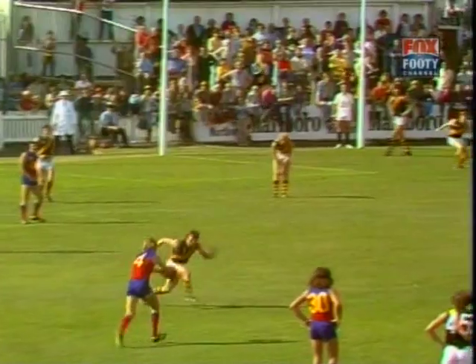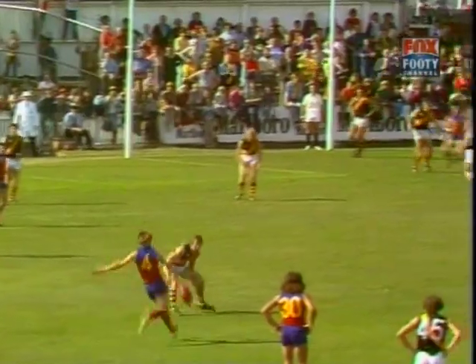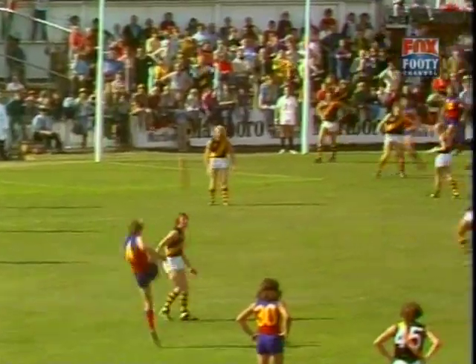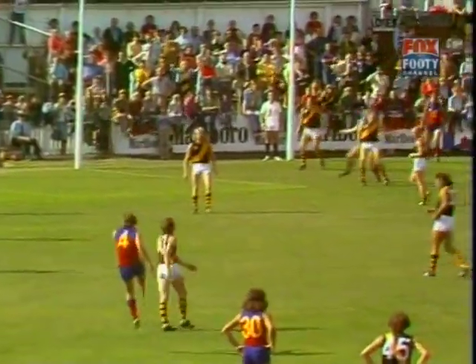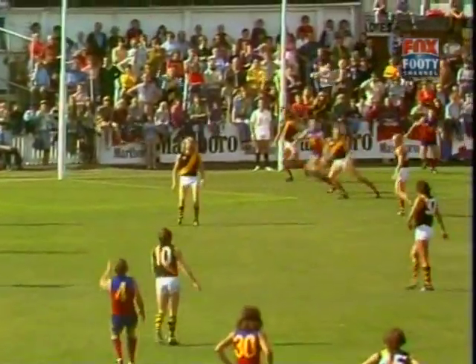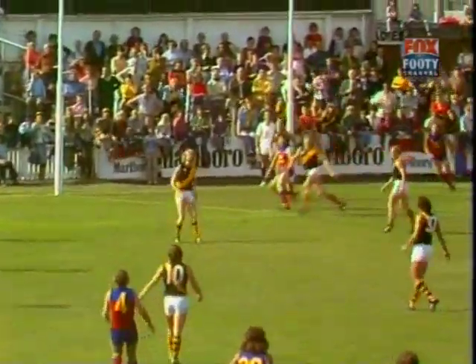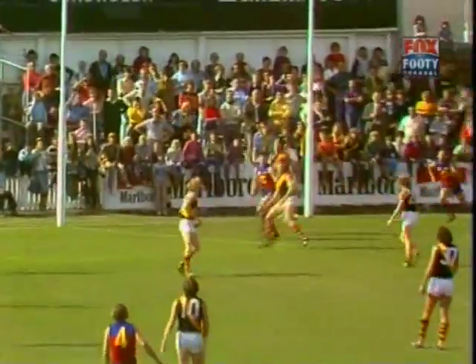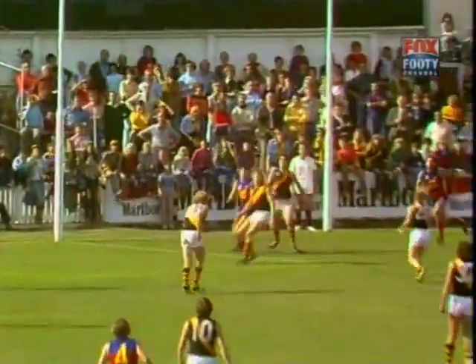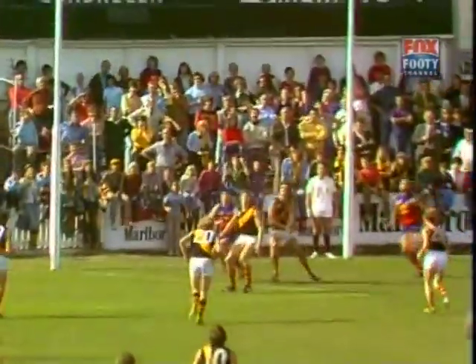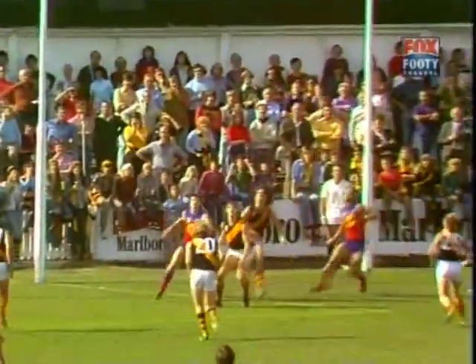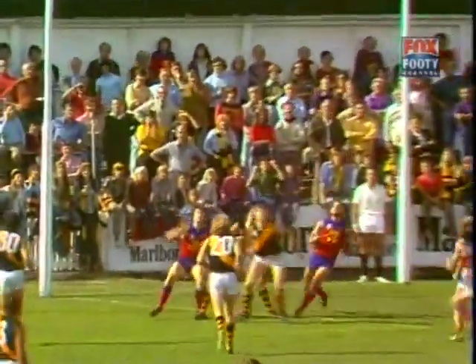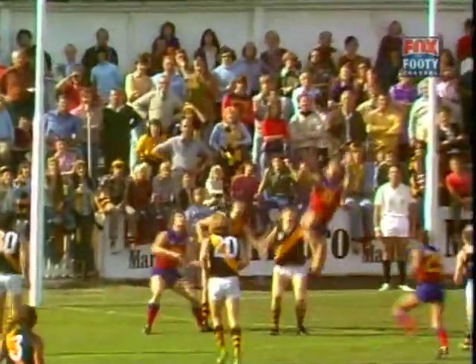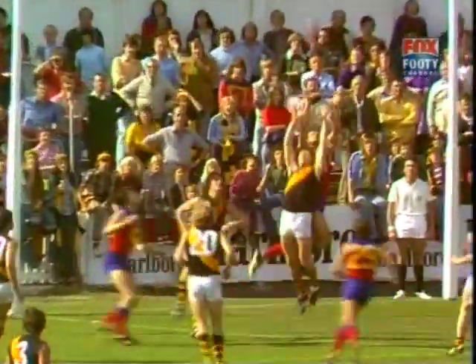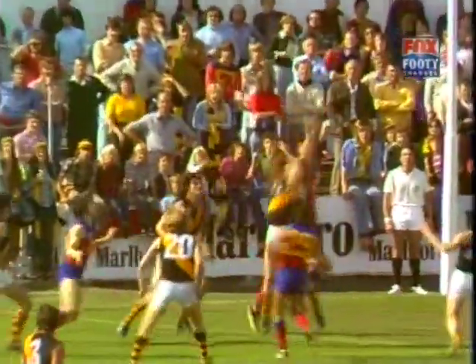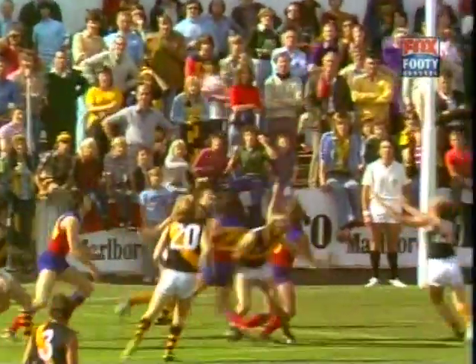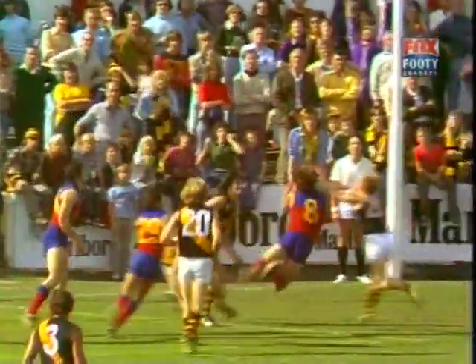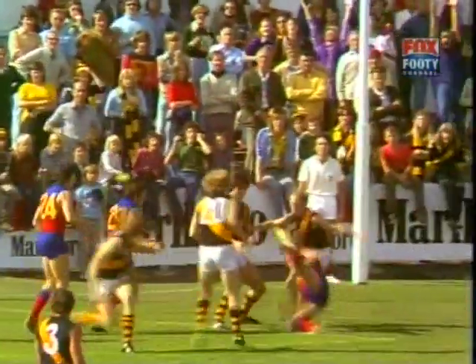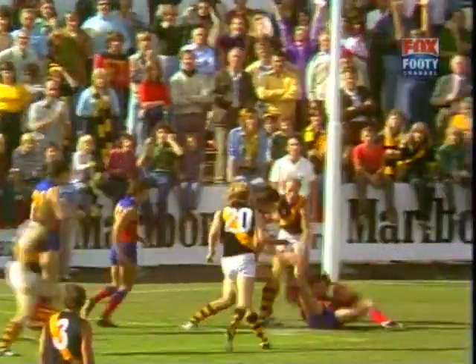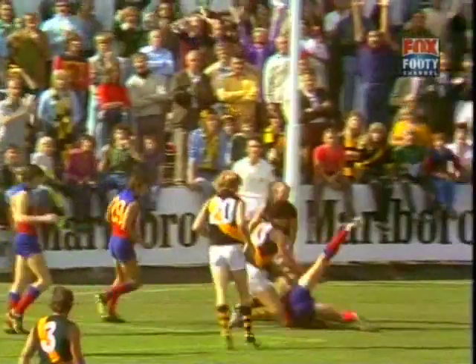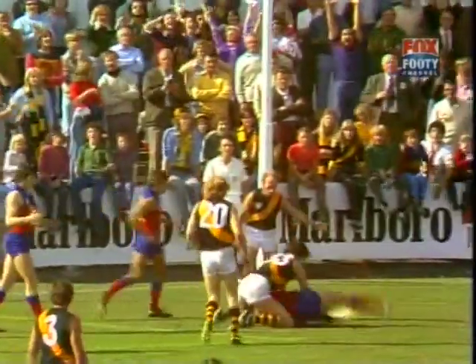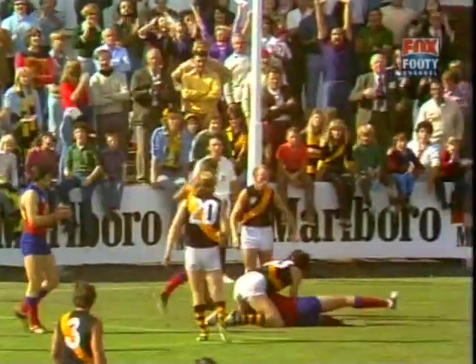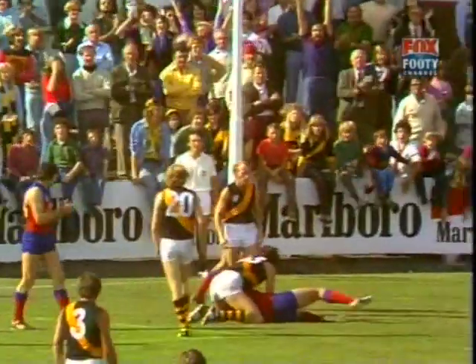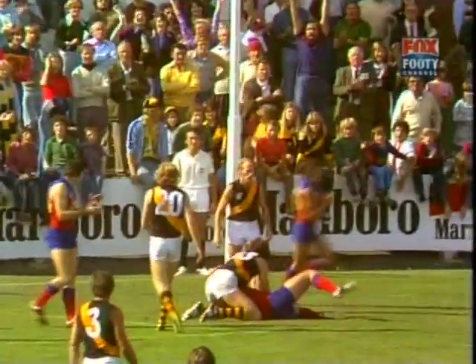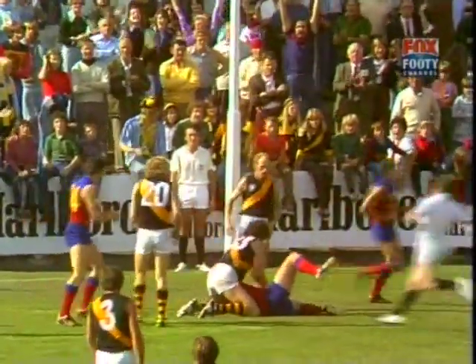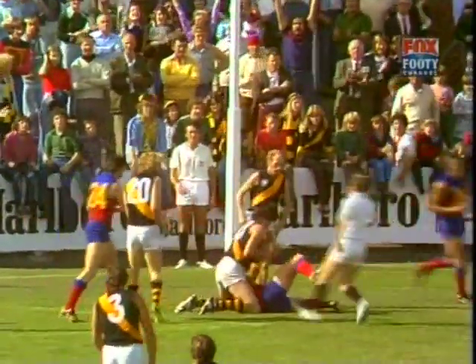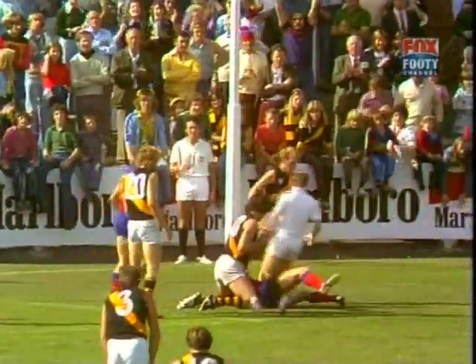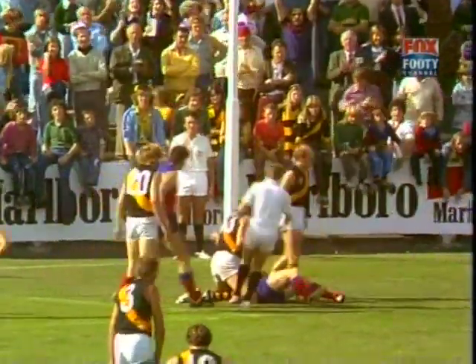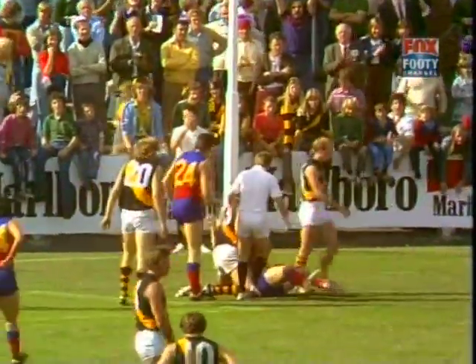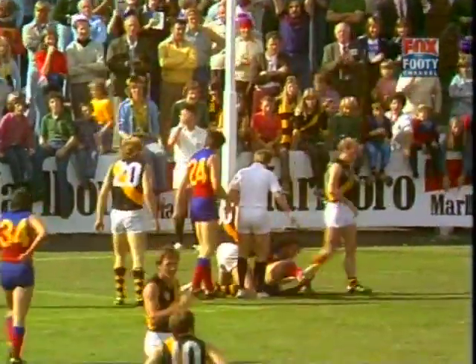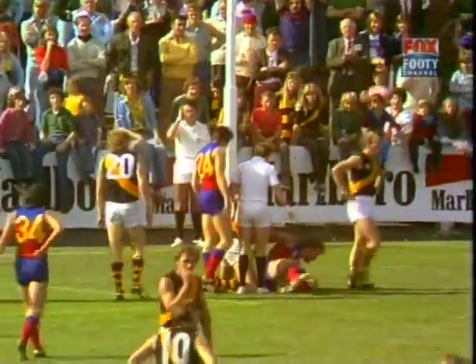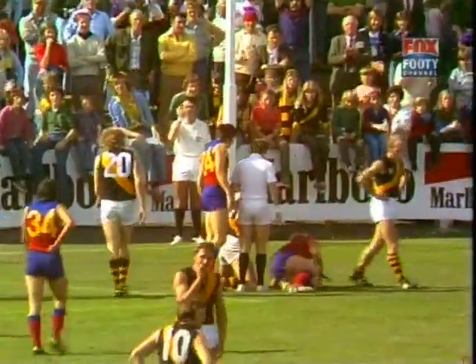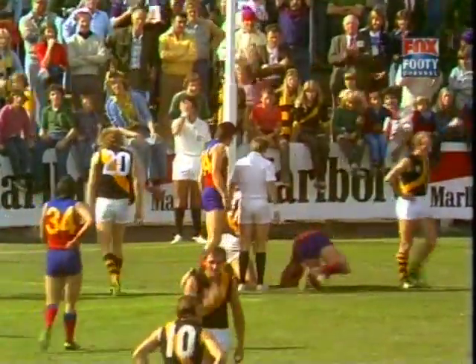Here comes Greg Park. It's a good kick, Park — right to the teeth of goal. Oh, great mark from behind, taken by the flying hands there — Offsmith!